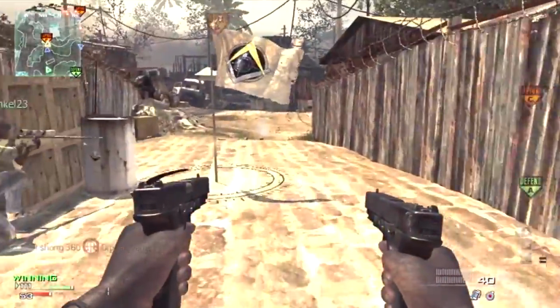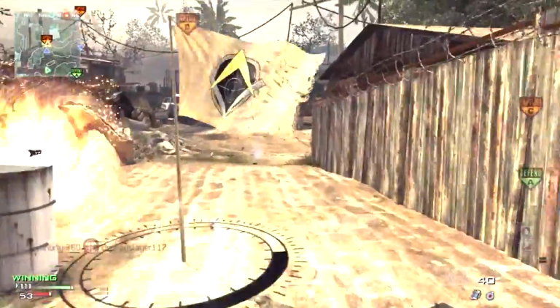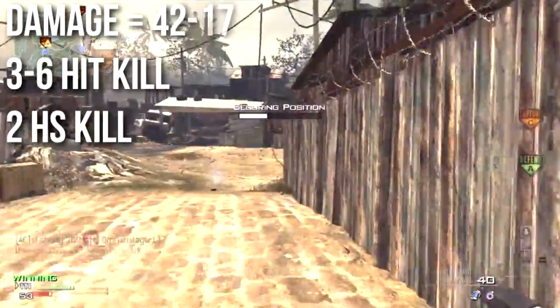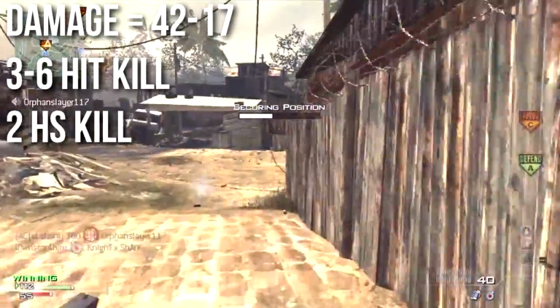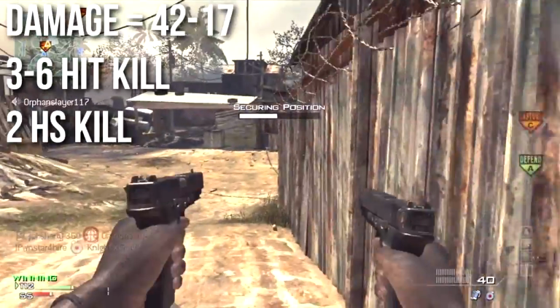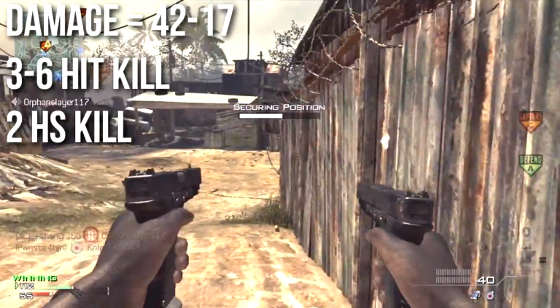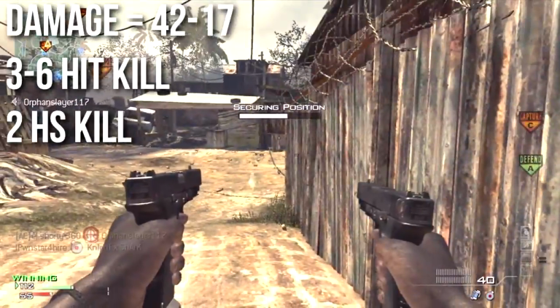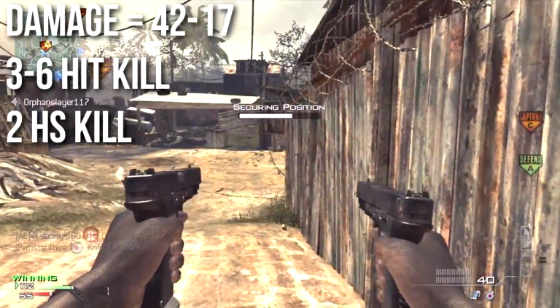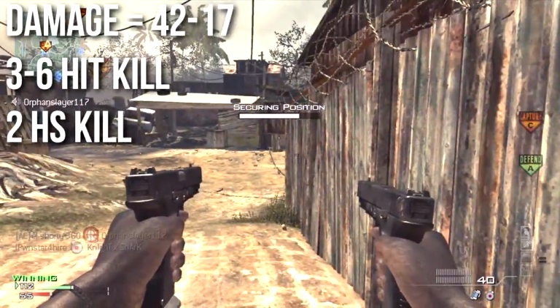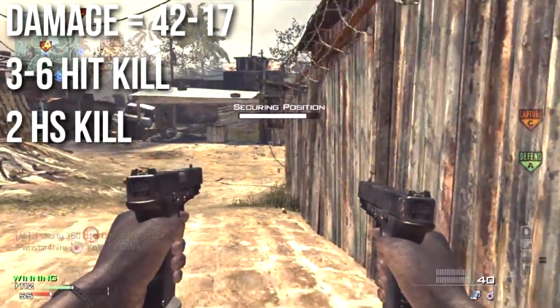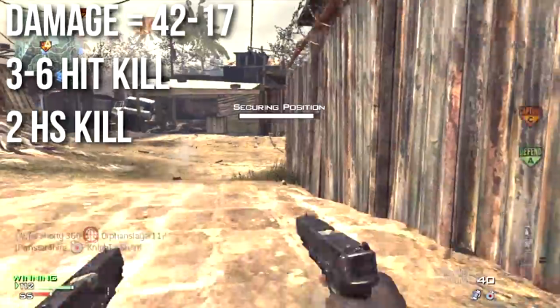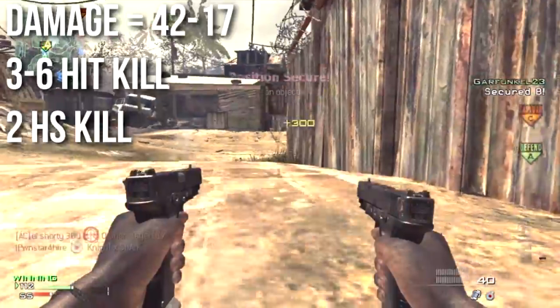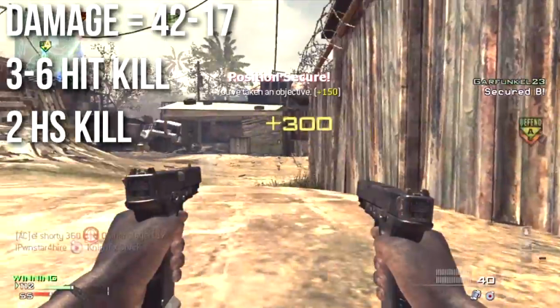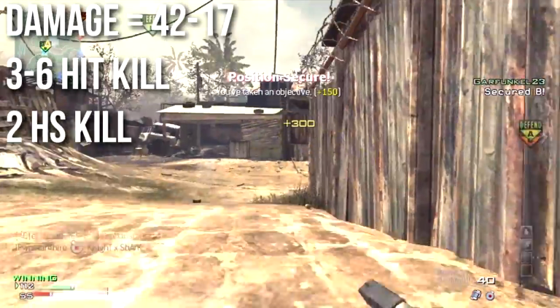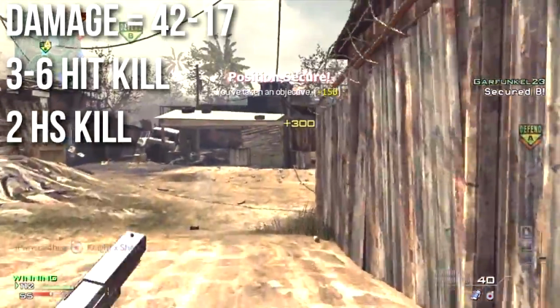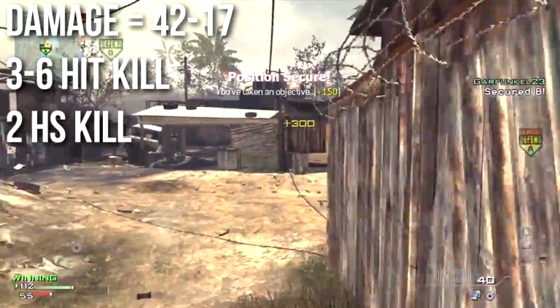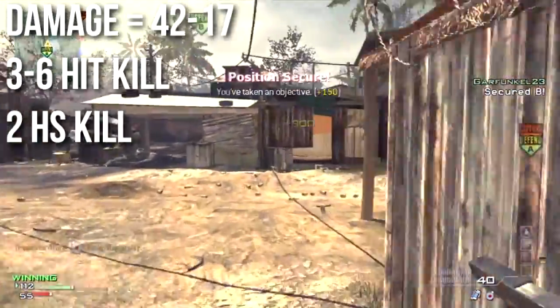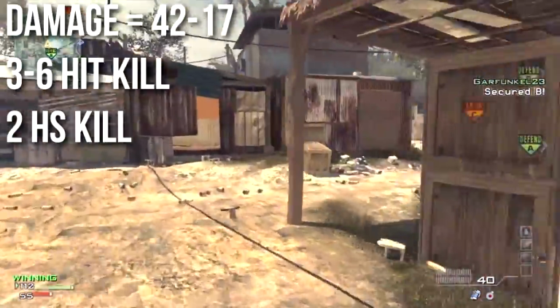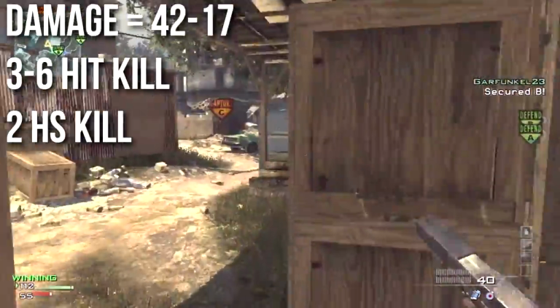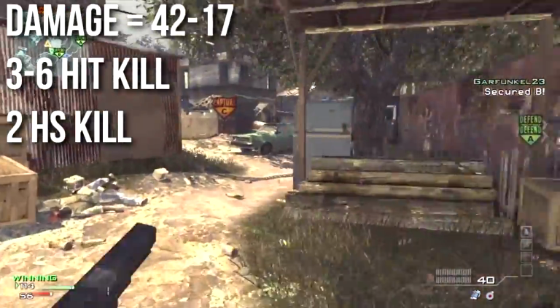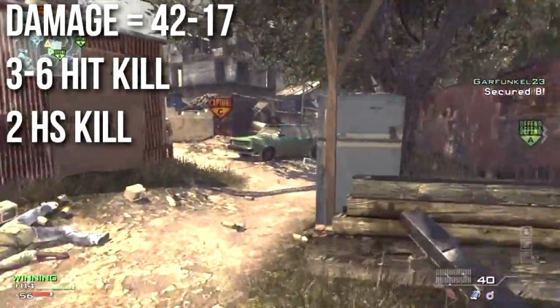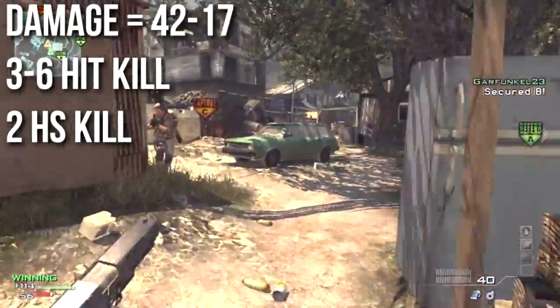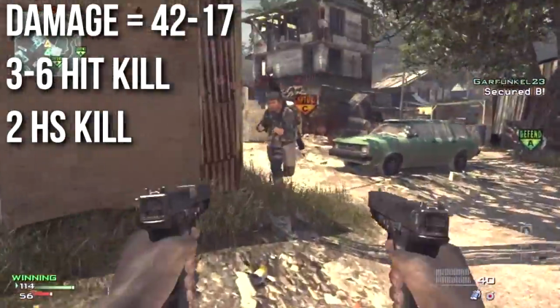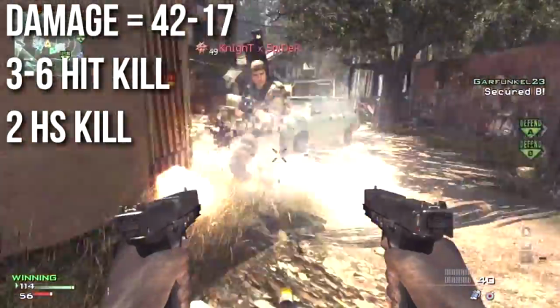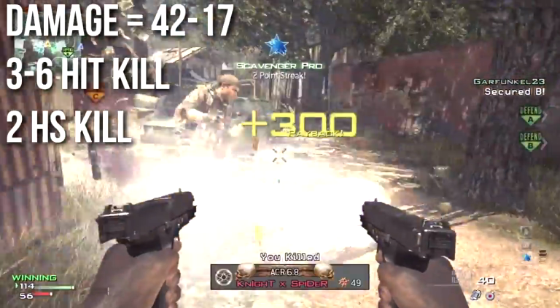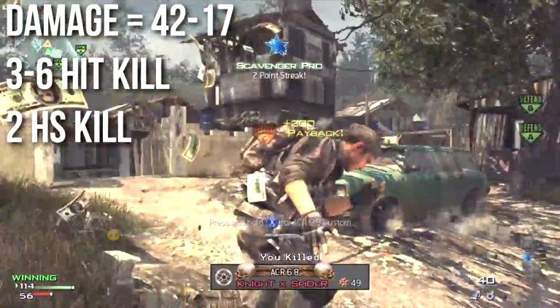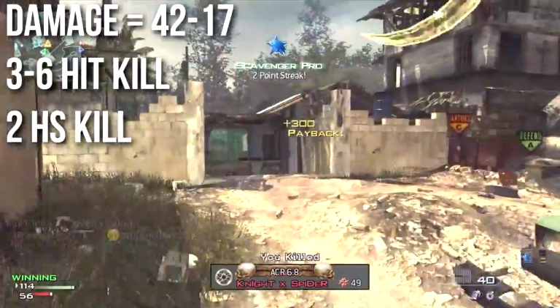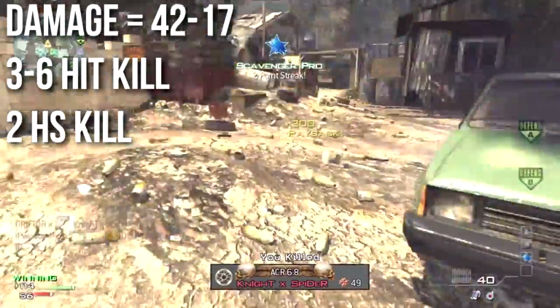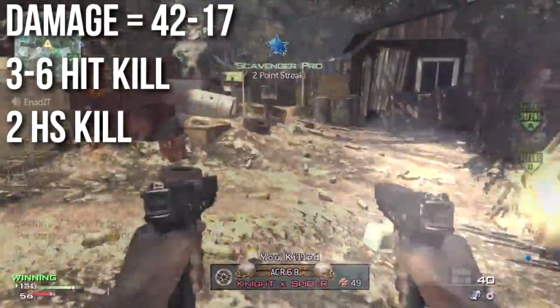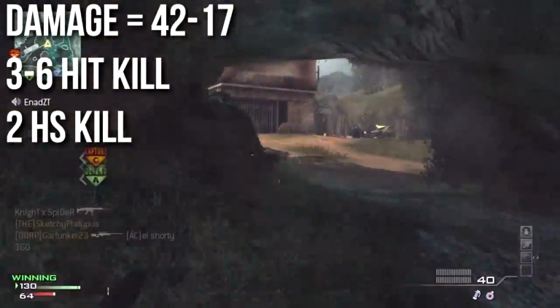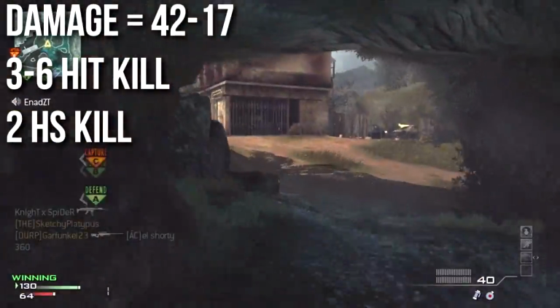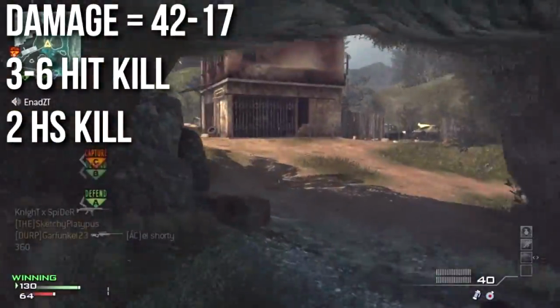The G18 does 42 to 17 damage per shot. This is two more damage than the 40 on the FMG9 maximum and three less than the 20 on the FMG9 minimum.